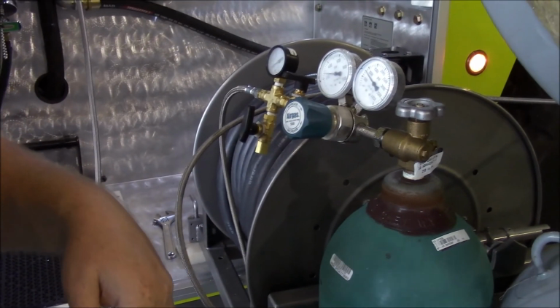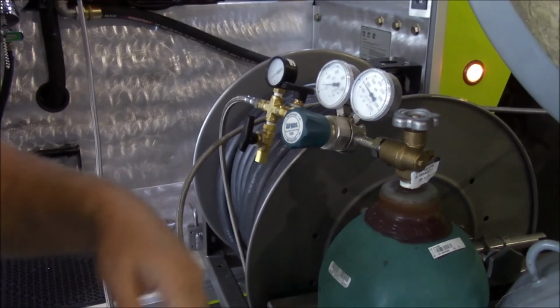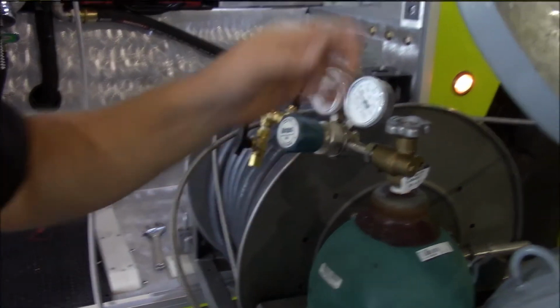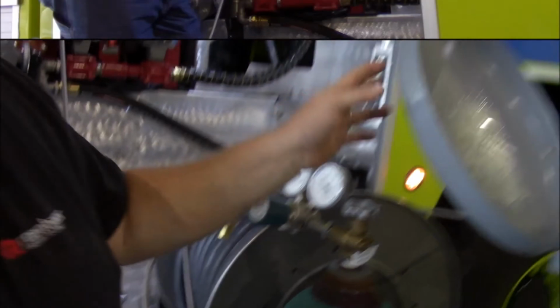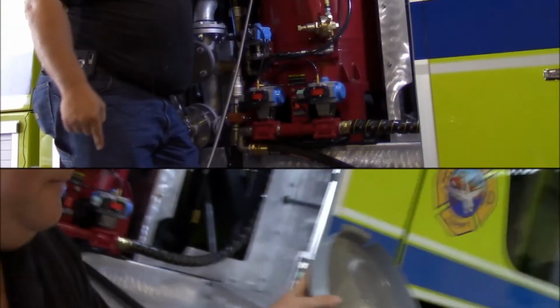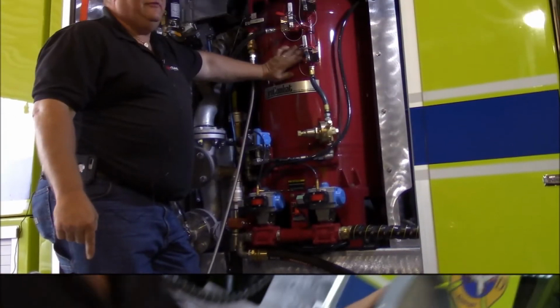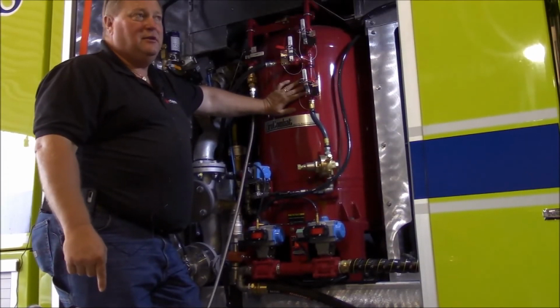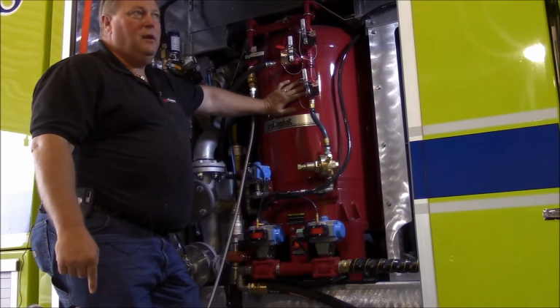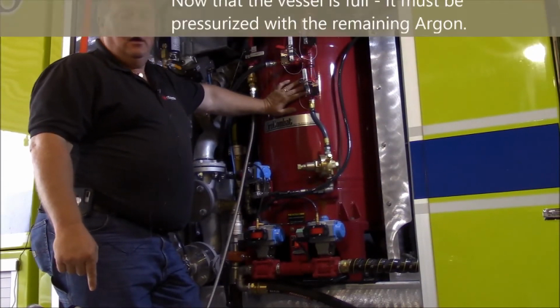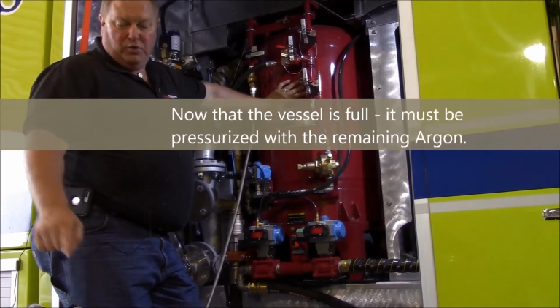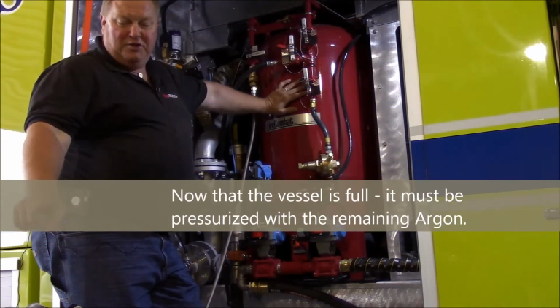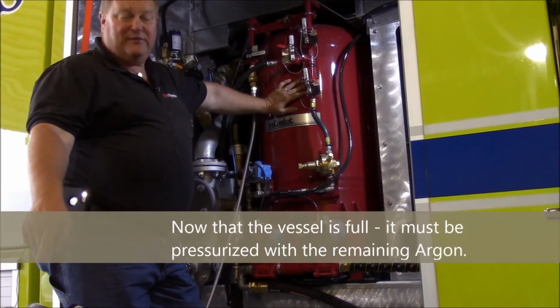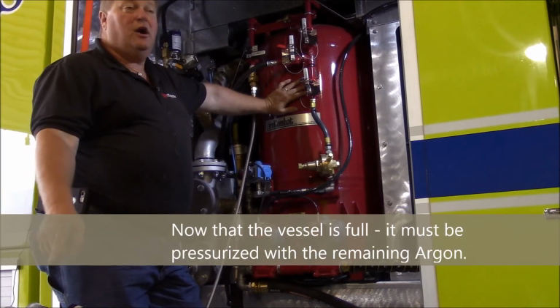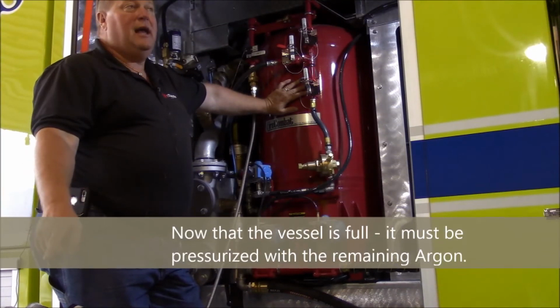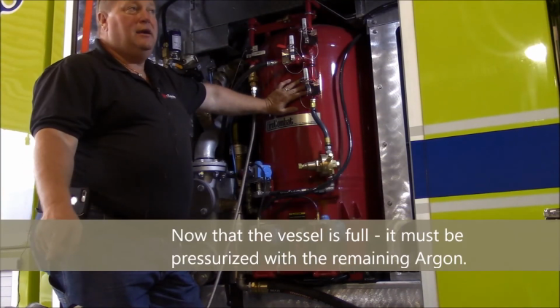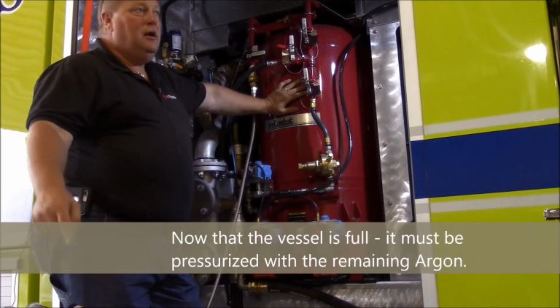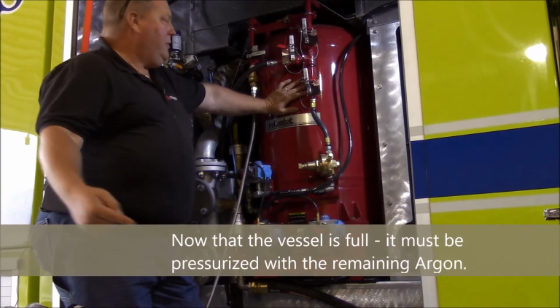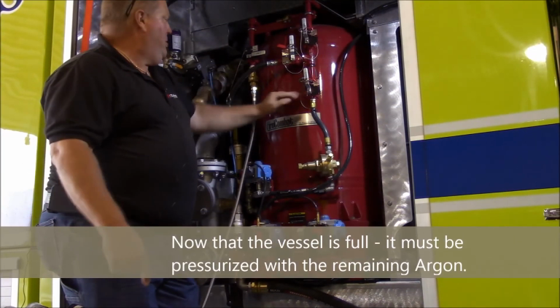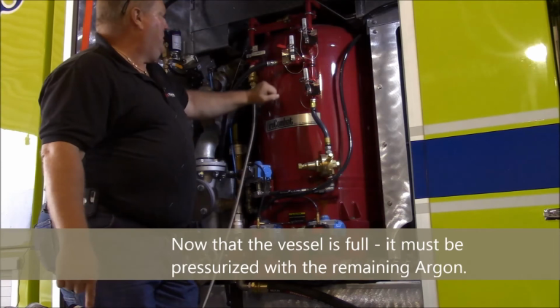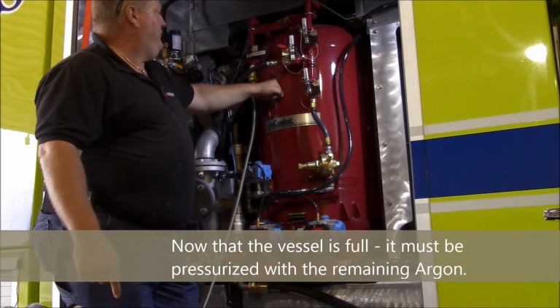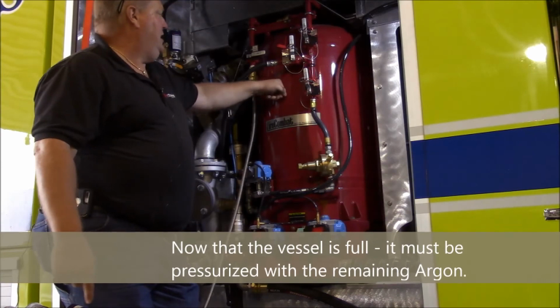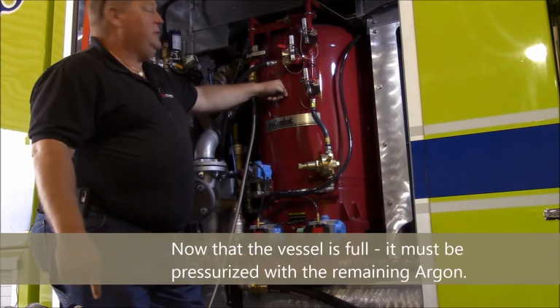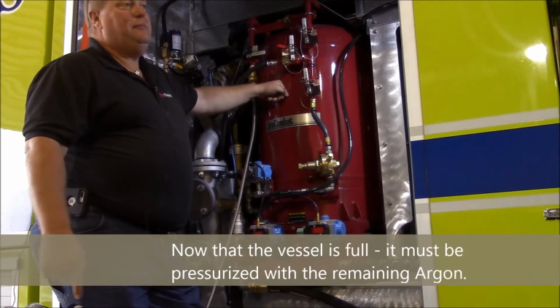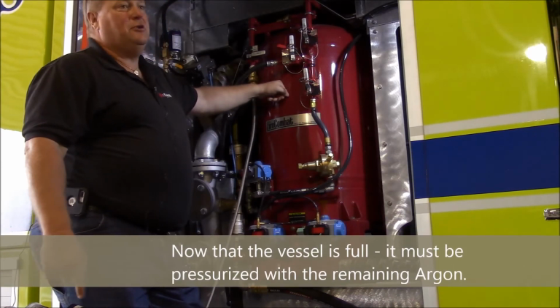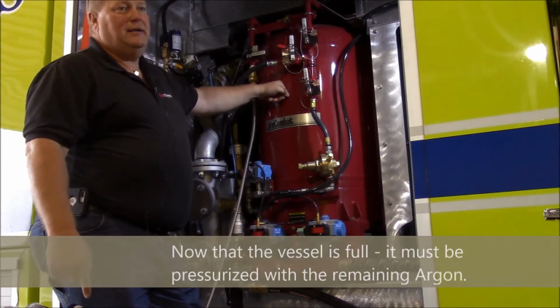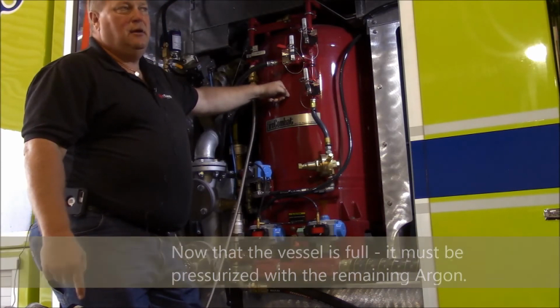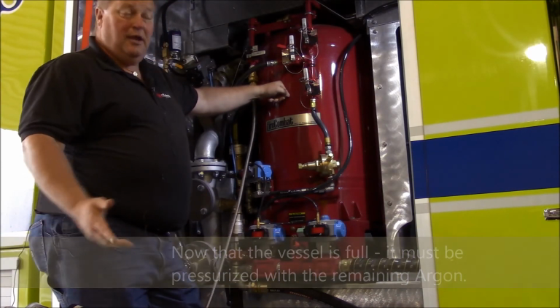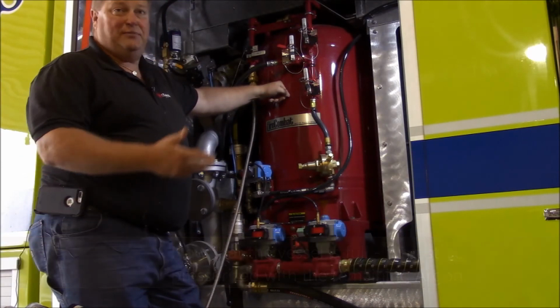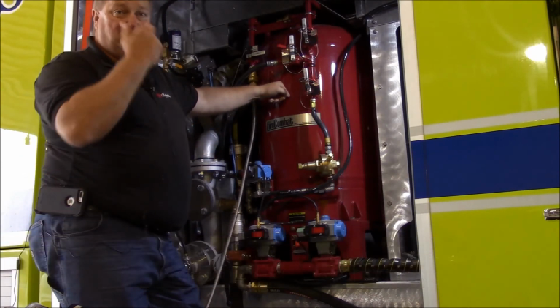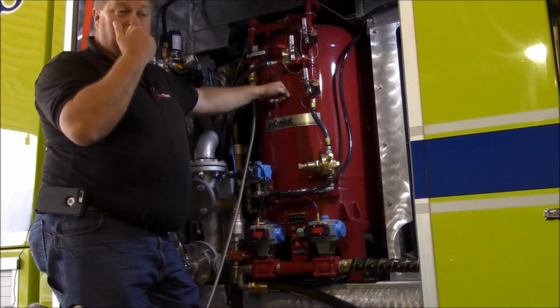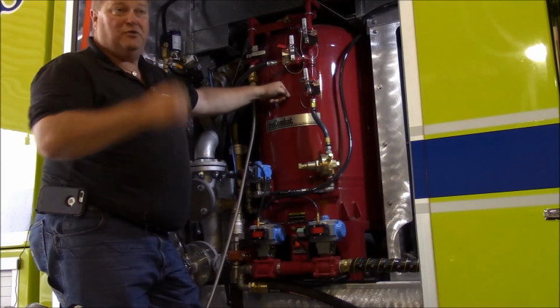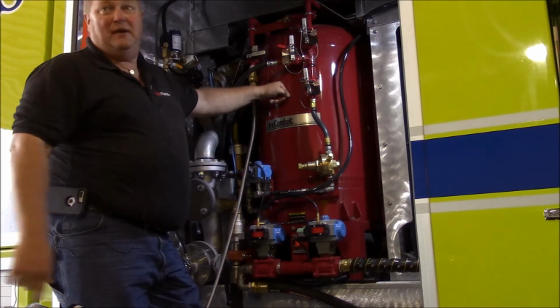Okay, checking the pounds of pressure inside the vessel. We're going to use the rest of our argon out of here and we're going to re-hook up to the fill station and re-pressurize — increase the pressure back up to about 220 PSI.